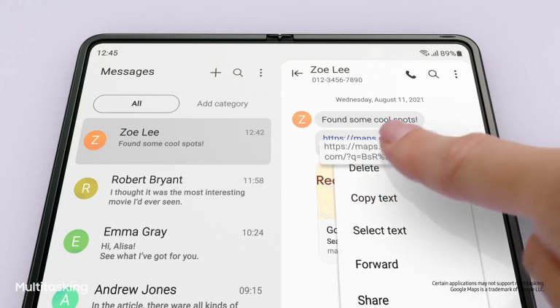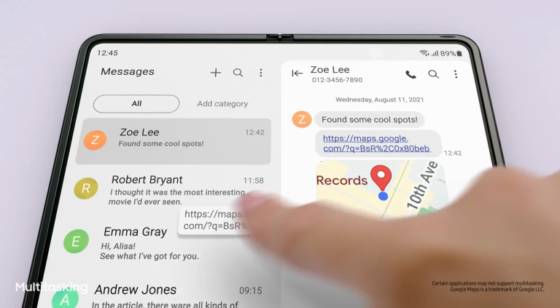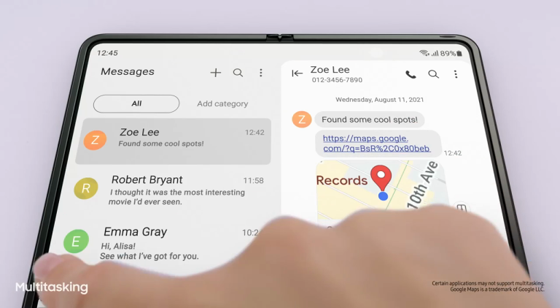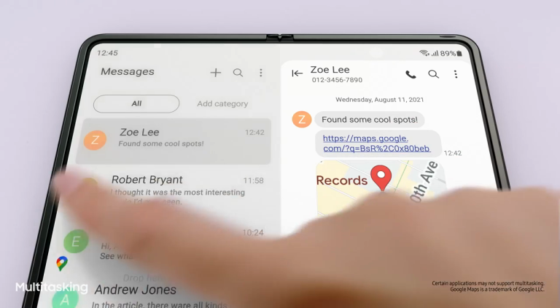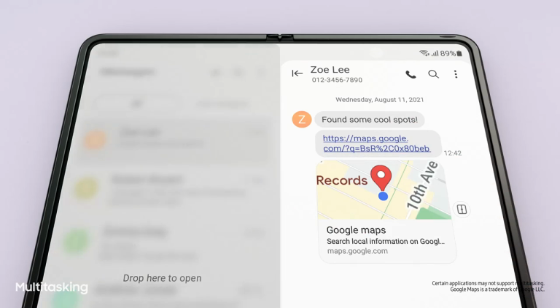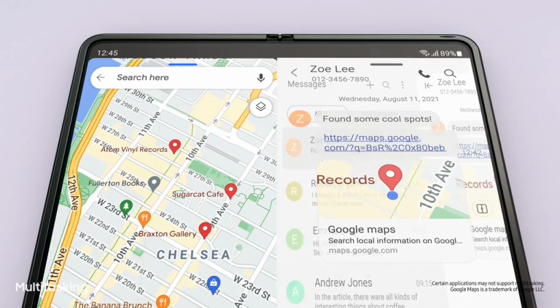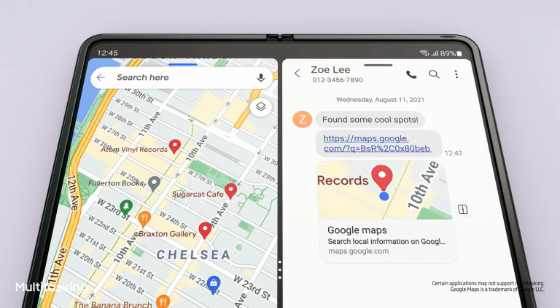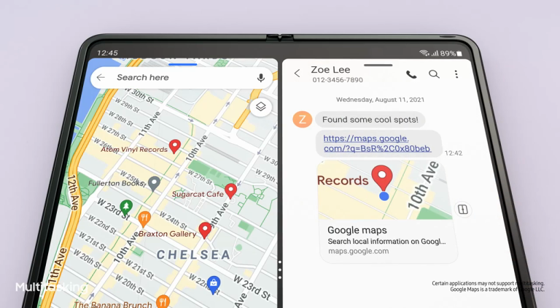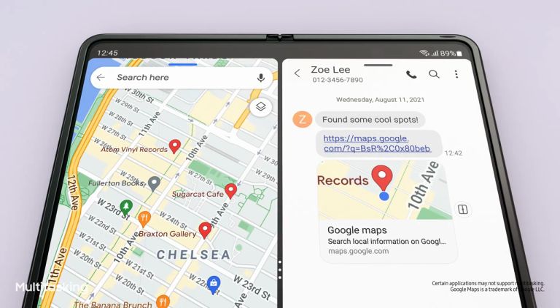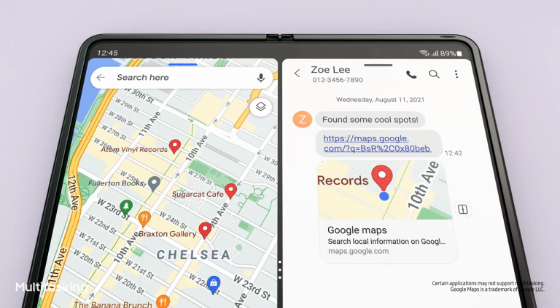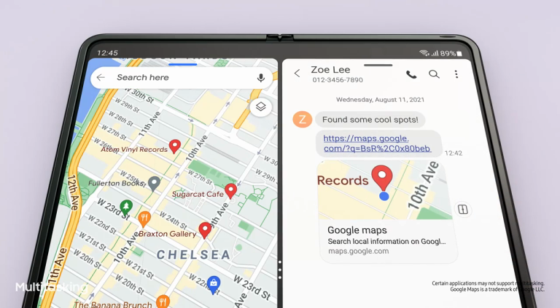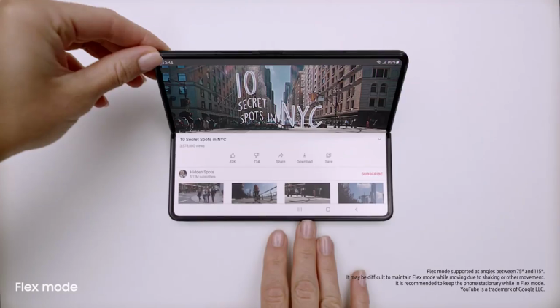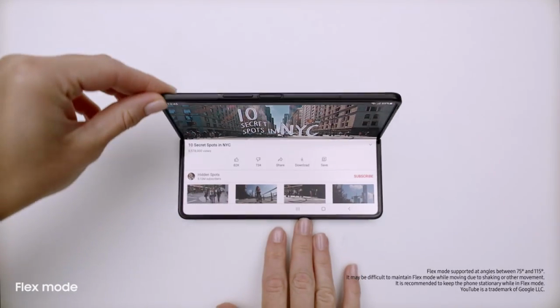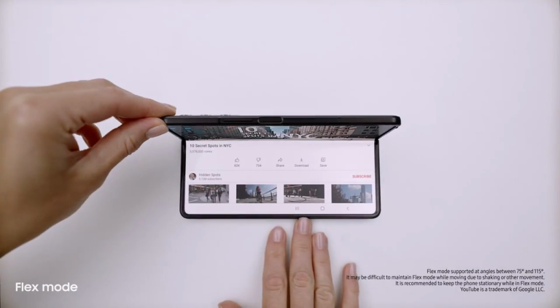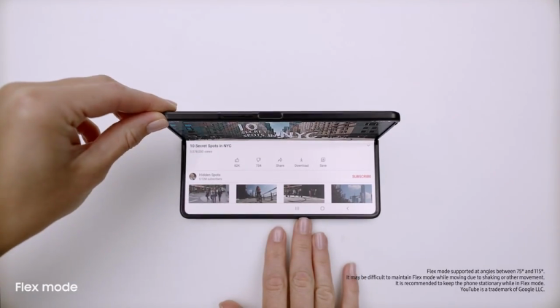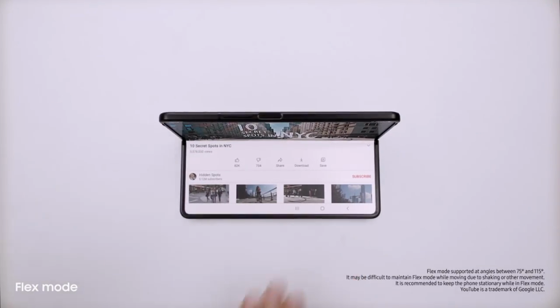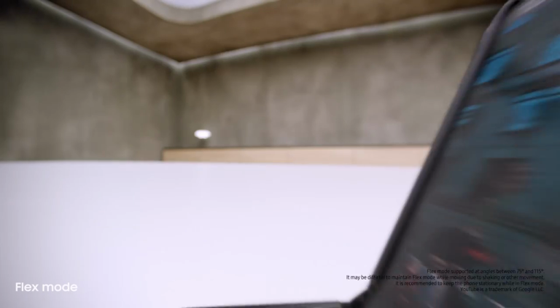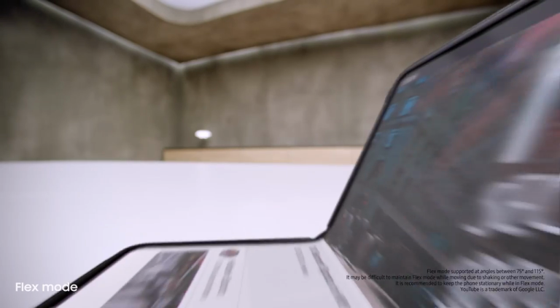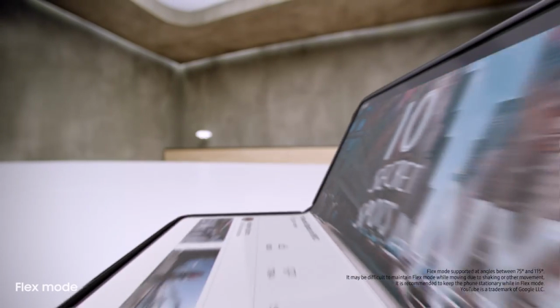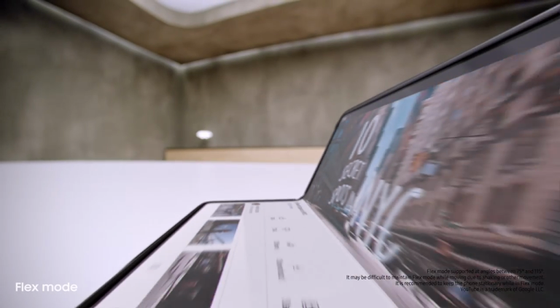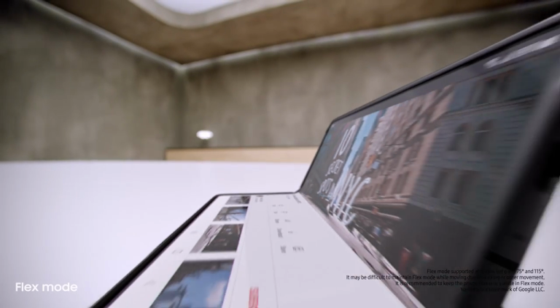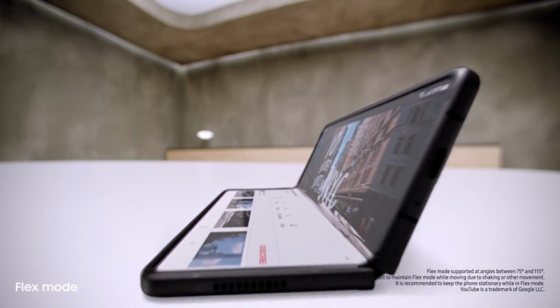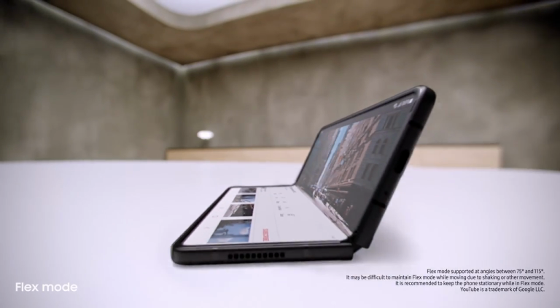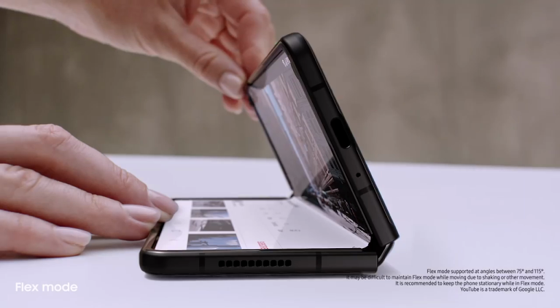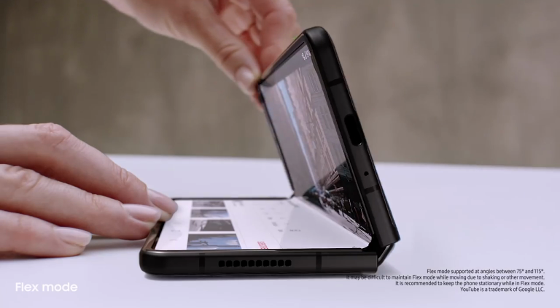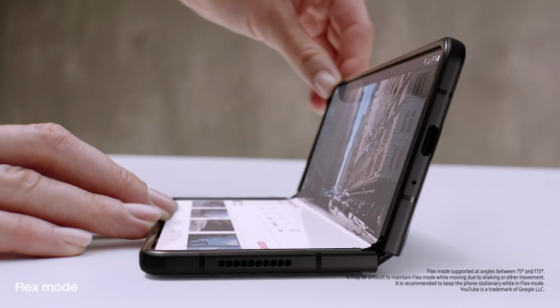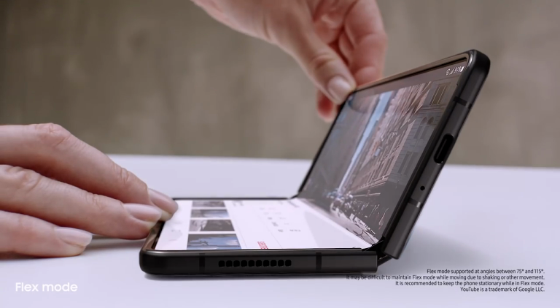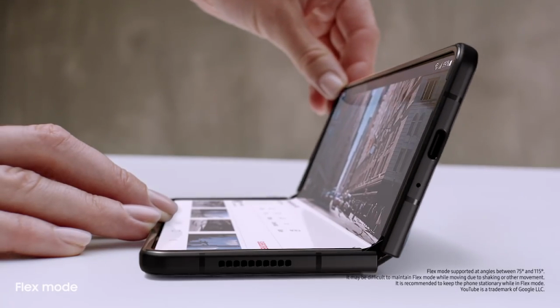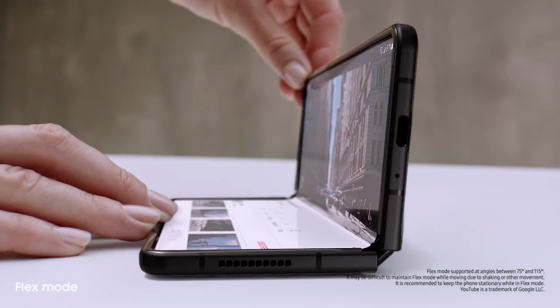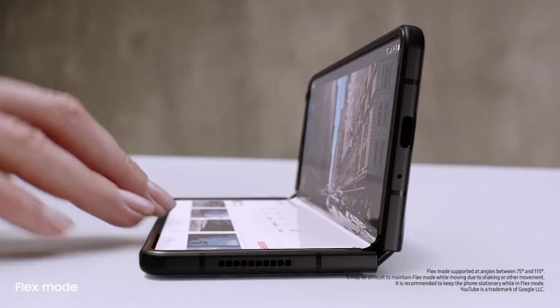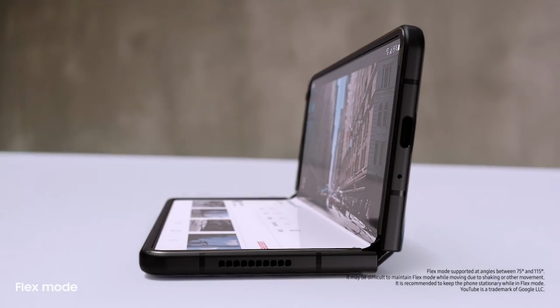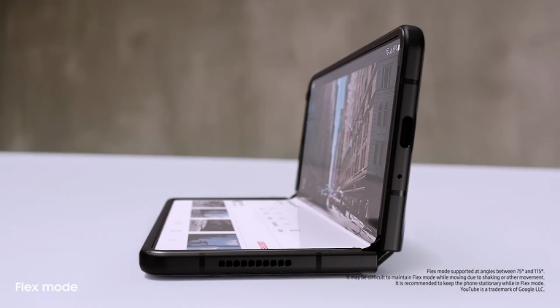I'll just drag and split — and voila! MultiWindow lets me view up to three apps at once. And behind the screen, a breakthrough hinge mechanism gives Fold3 its flex mode, so it can sit on its own at any angle from 75 to 115 degrees.